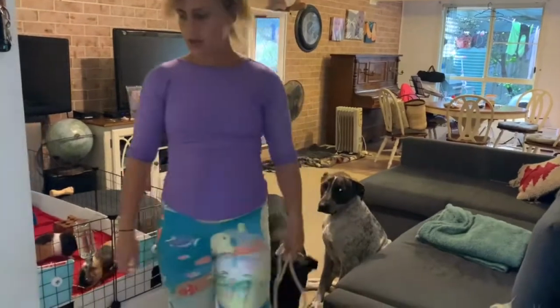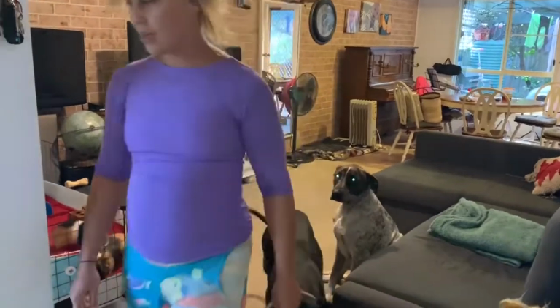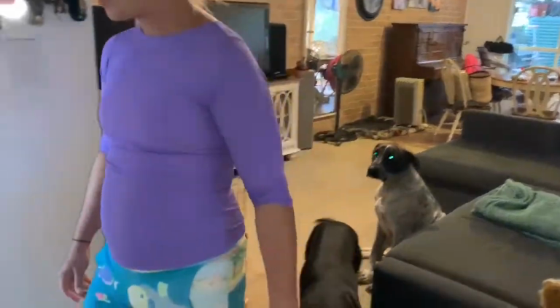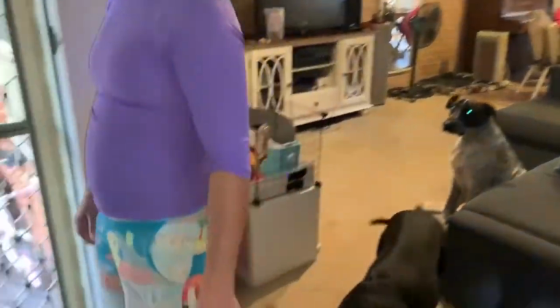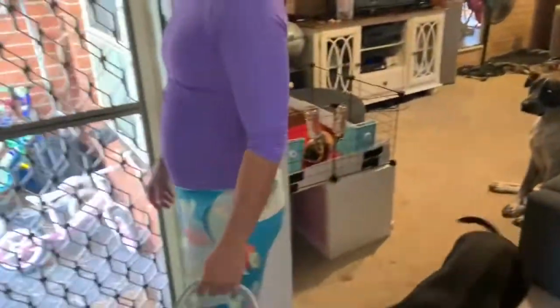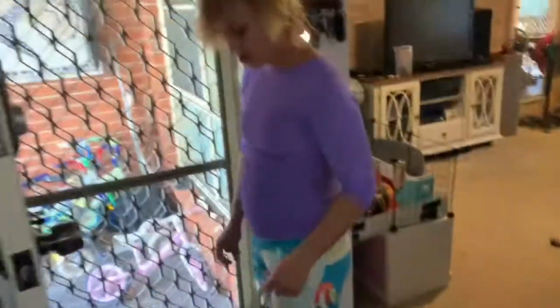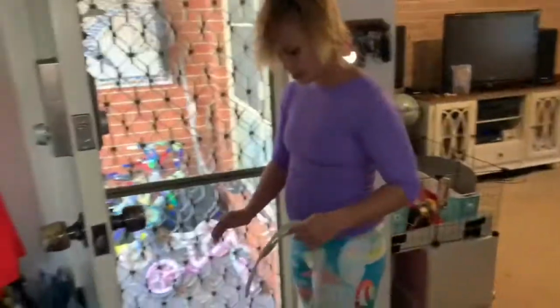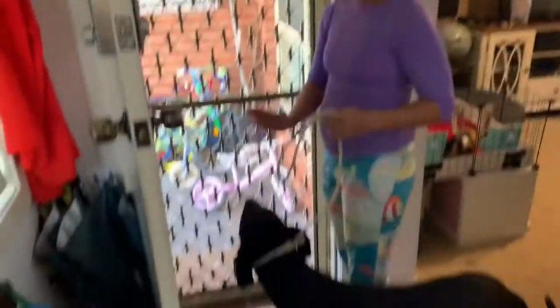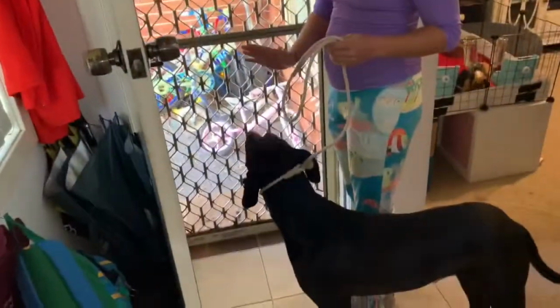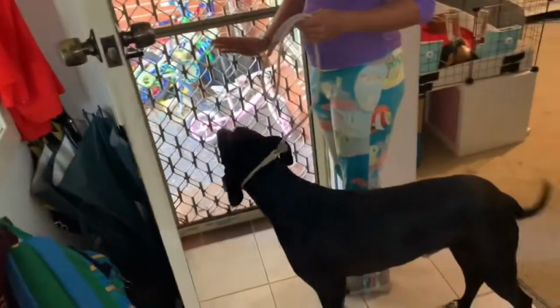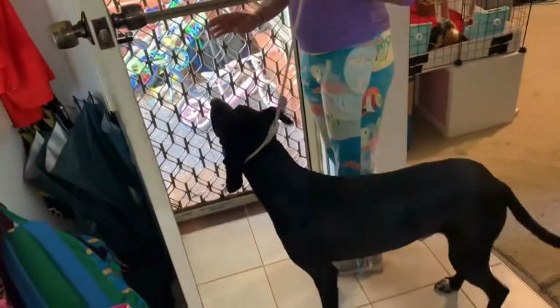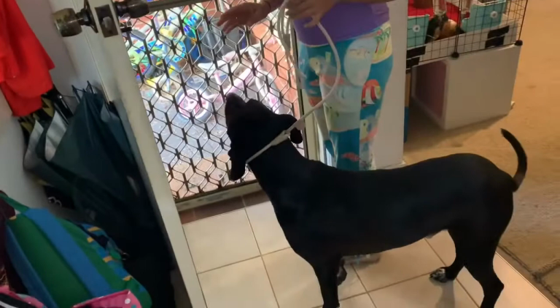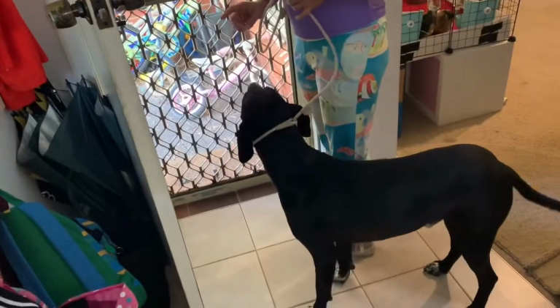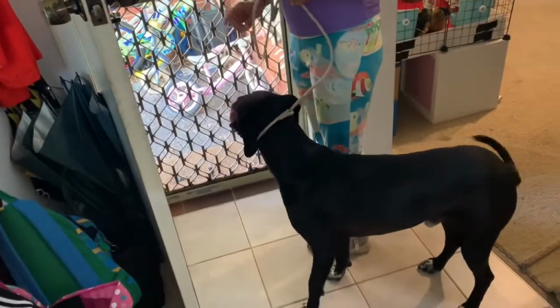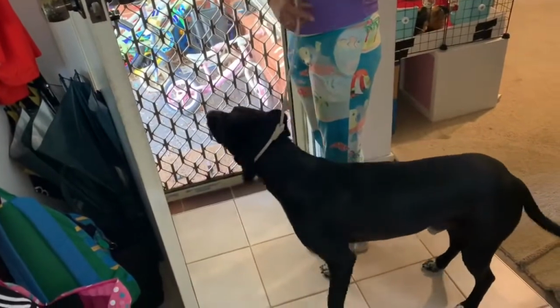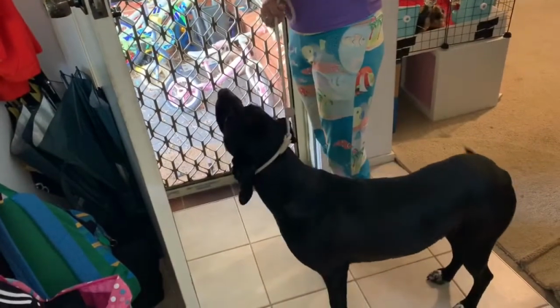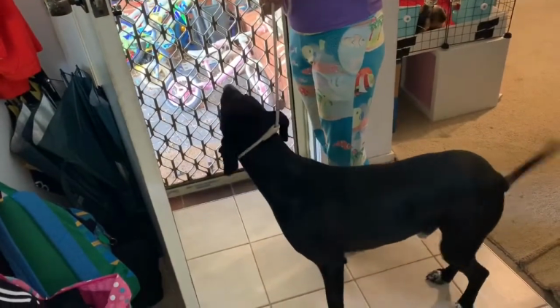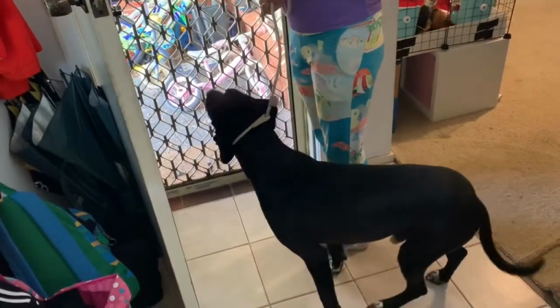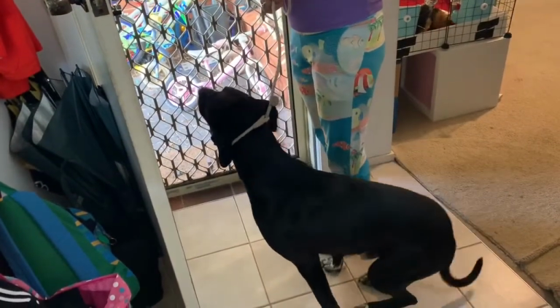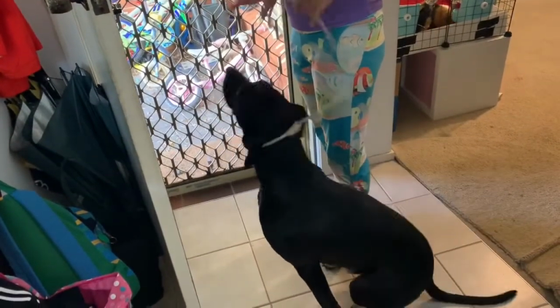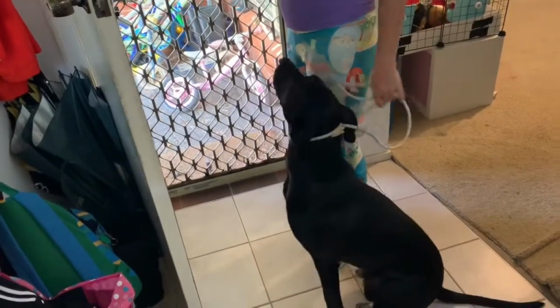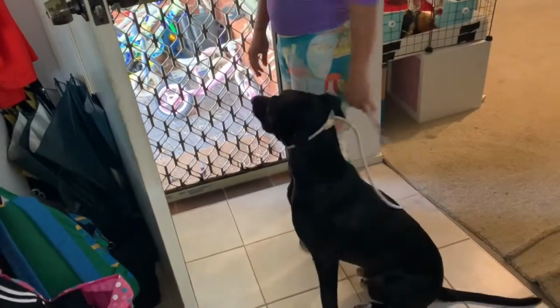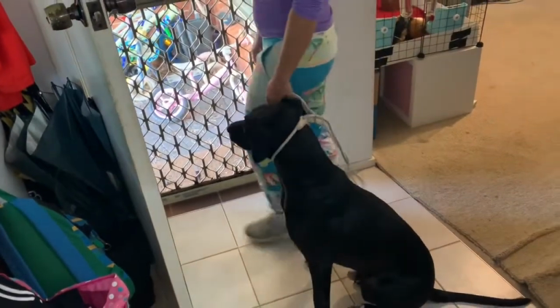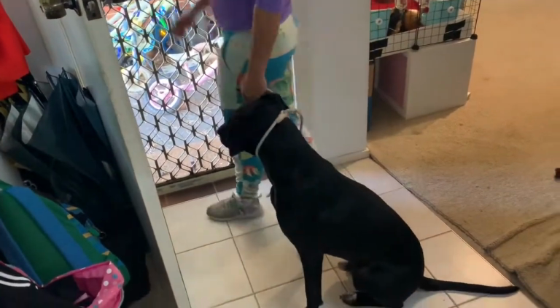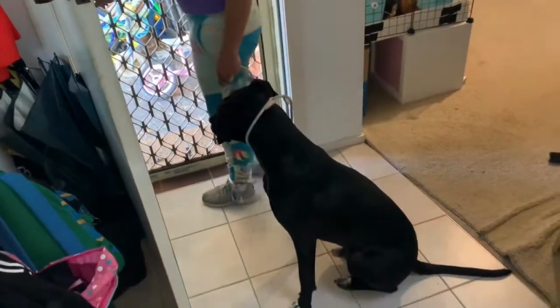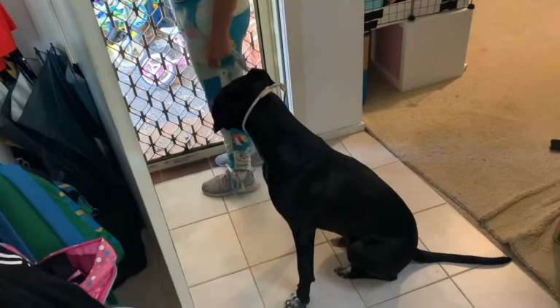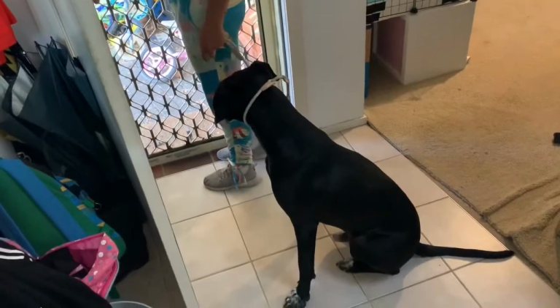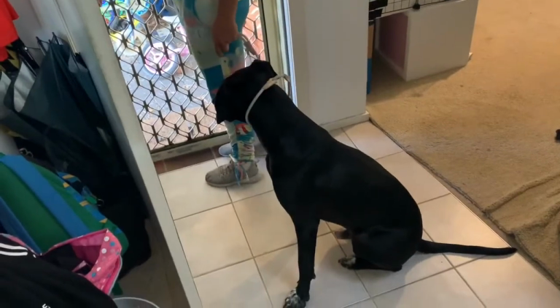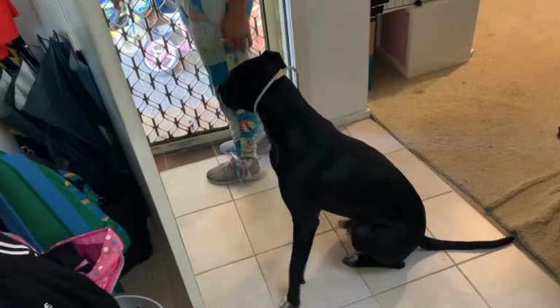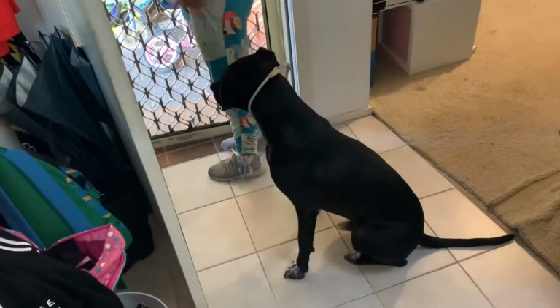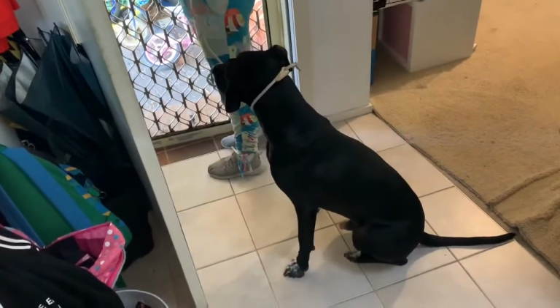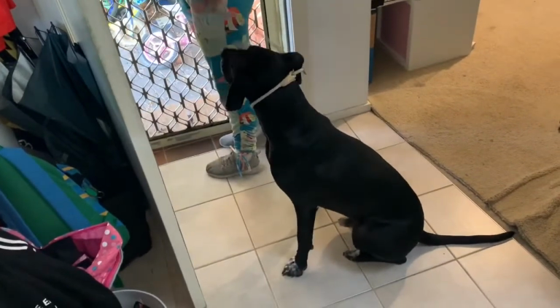This is also a great opportunity to teach manners. Have the dog sit at the door. Open the door, and the dog is not going to go through the doorway until you give him permission.